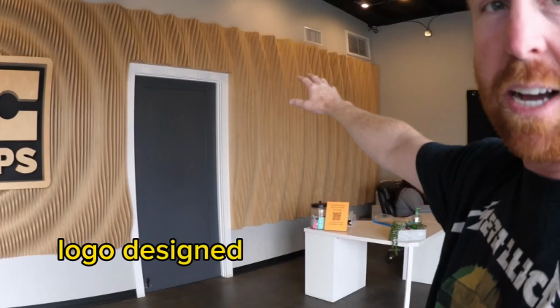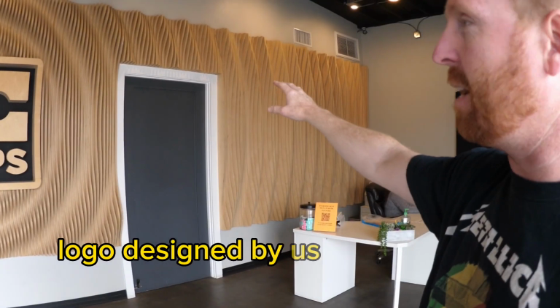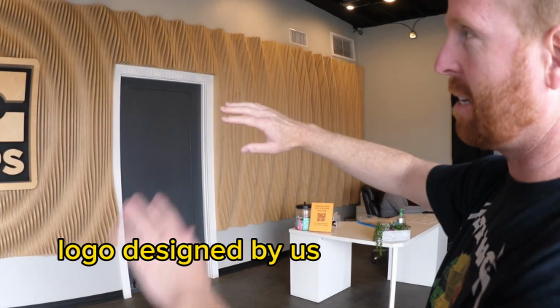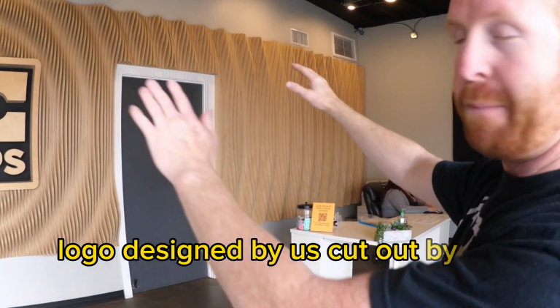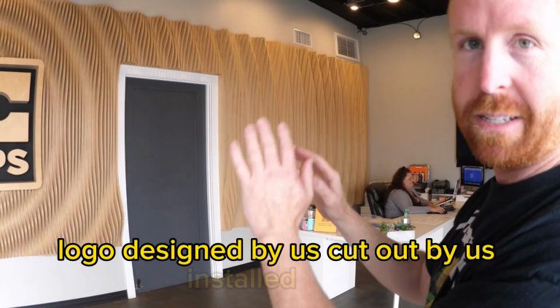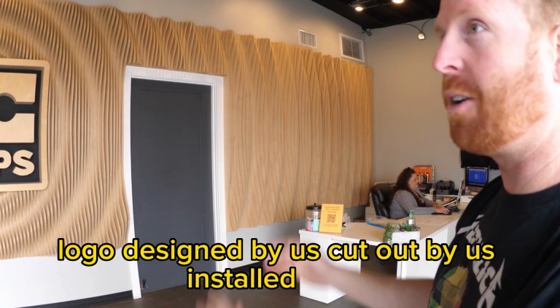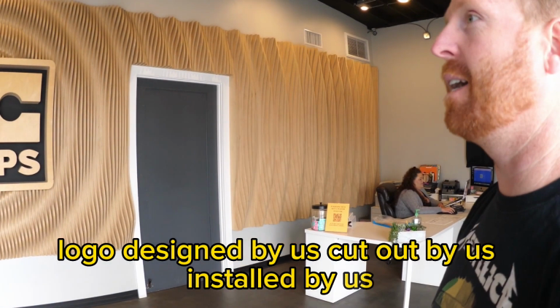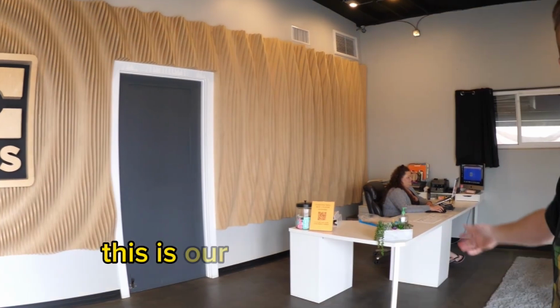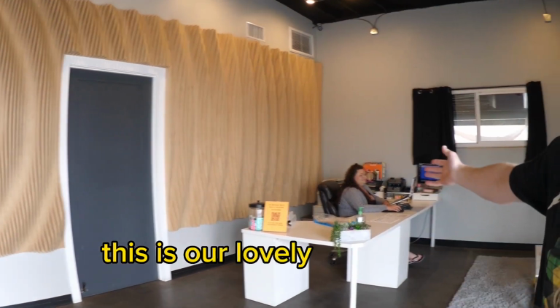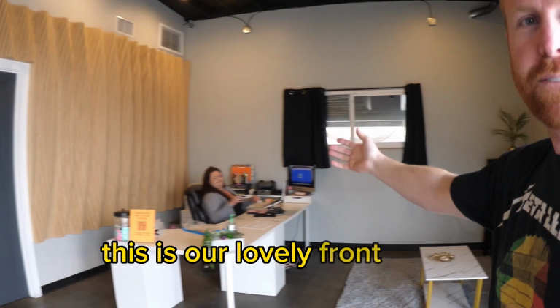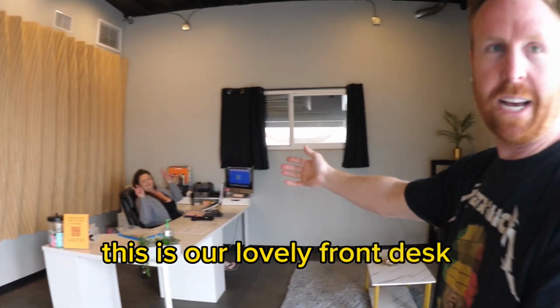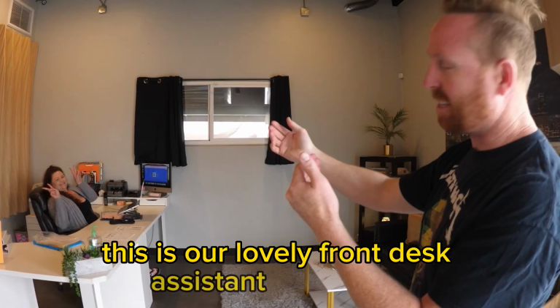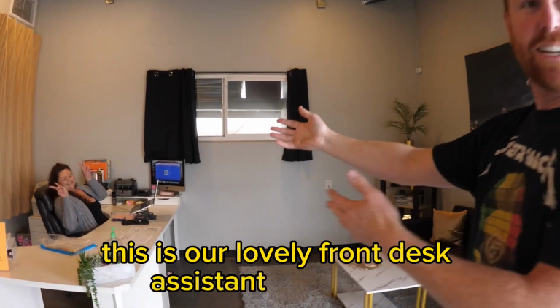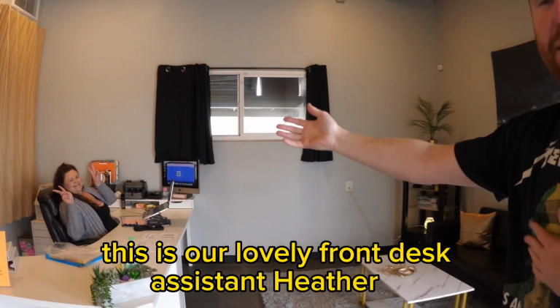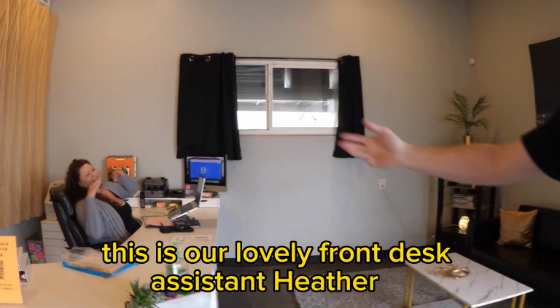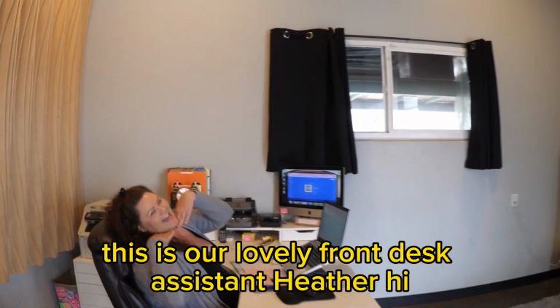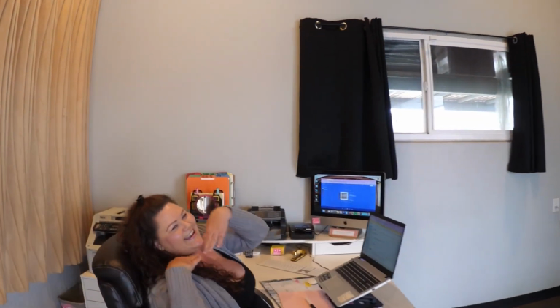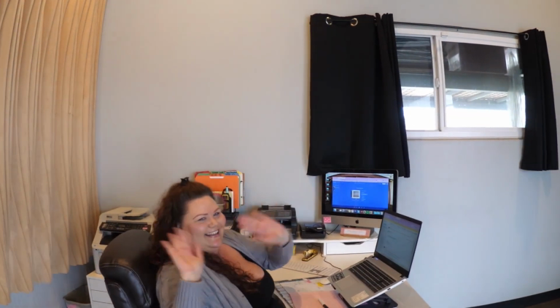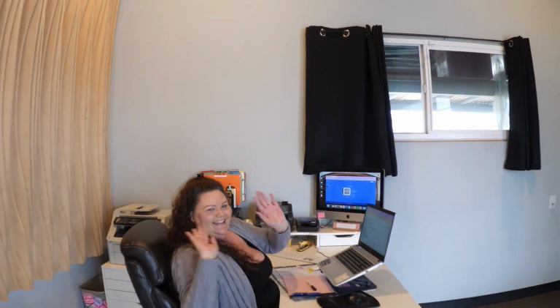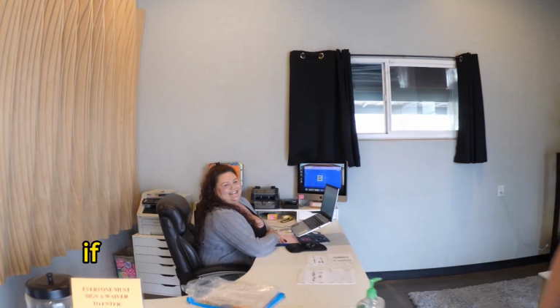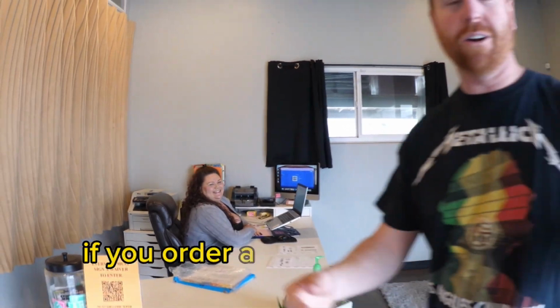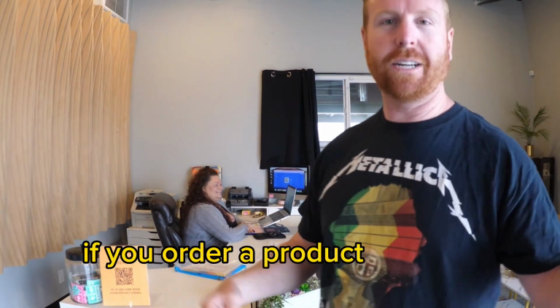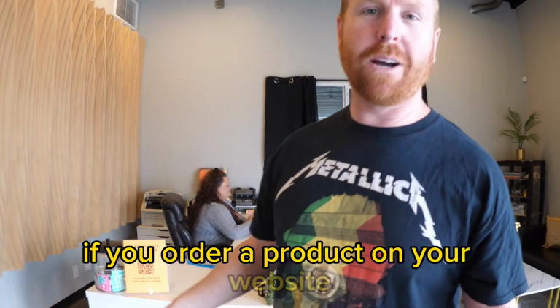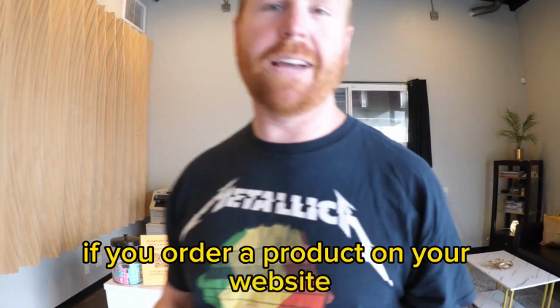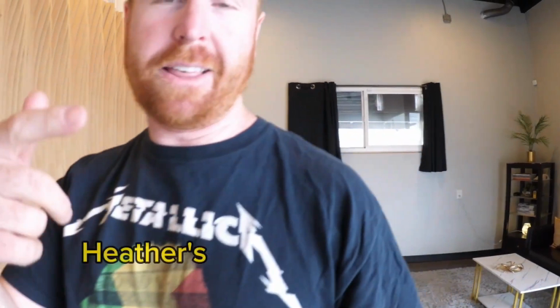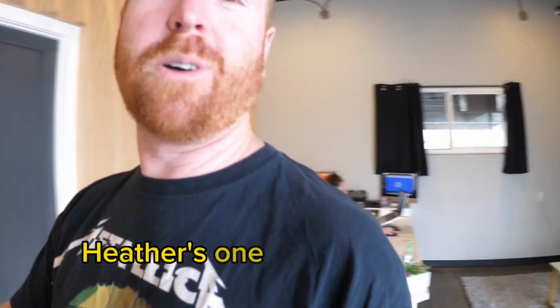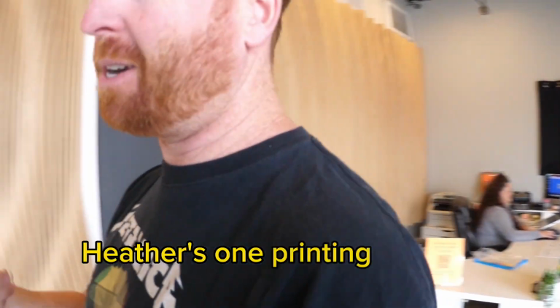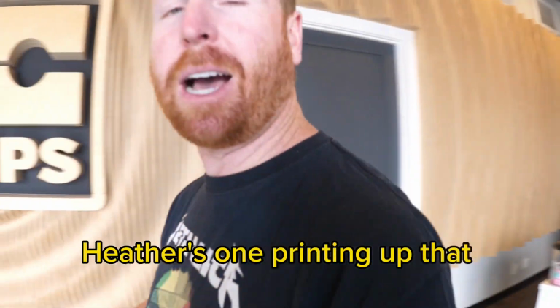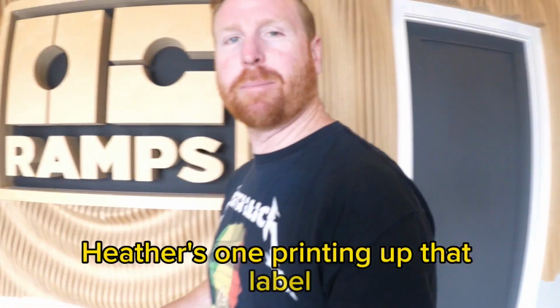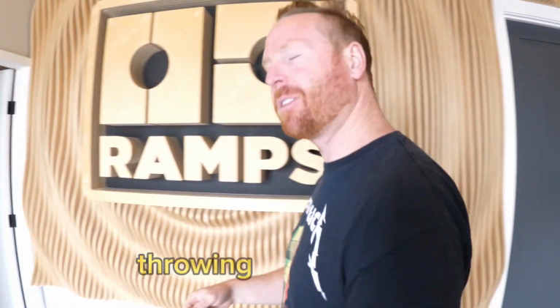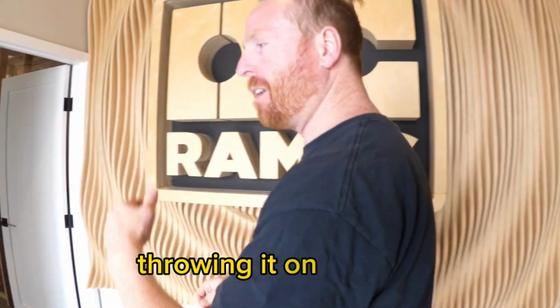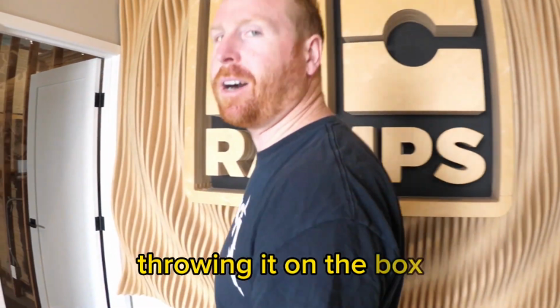Designed by us, cut out by us, installed by us. This is our lovely front desk assistant Heather. Hi. If you order a product on our website, Heather's the one printing up that label and throwing it on the box.